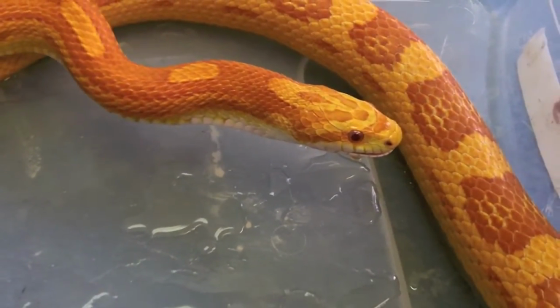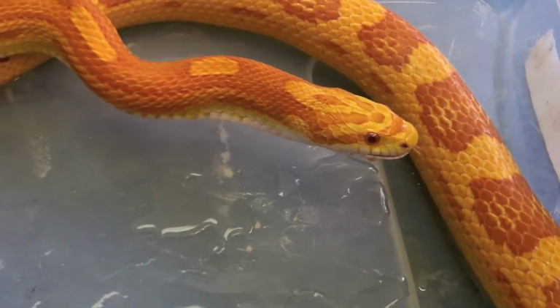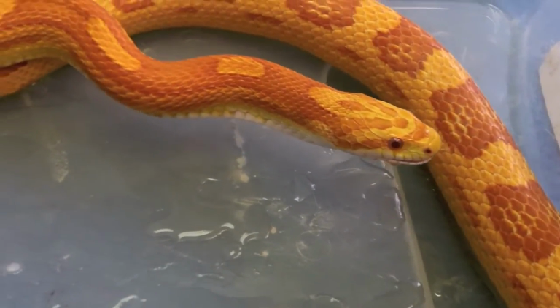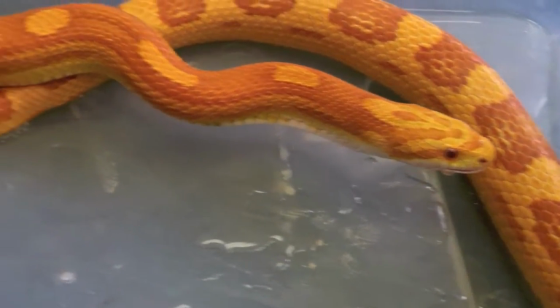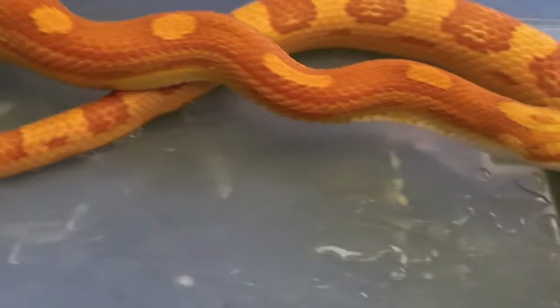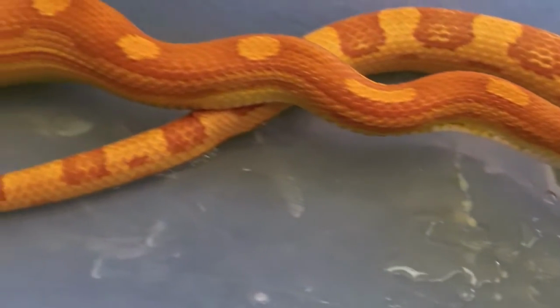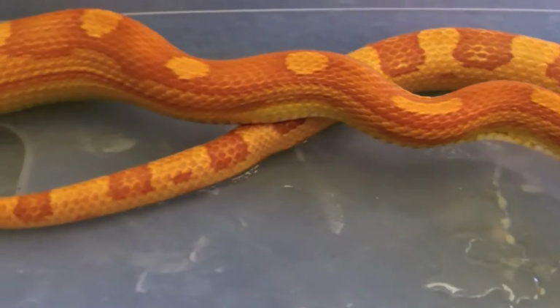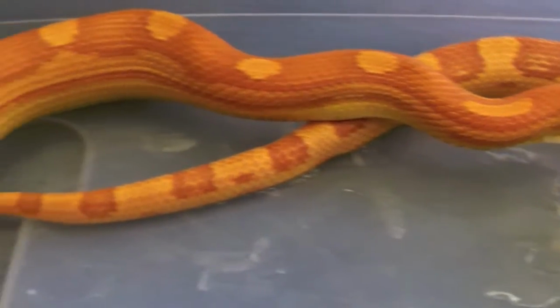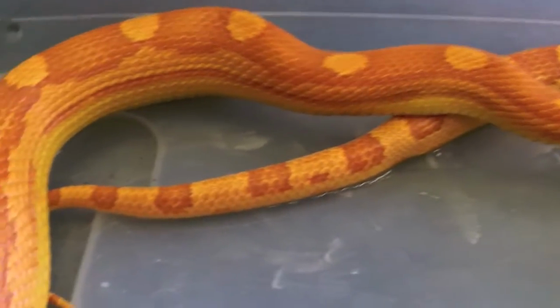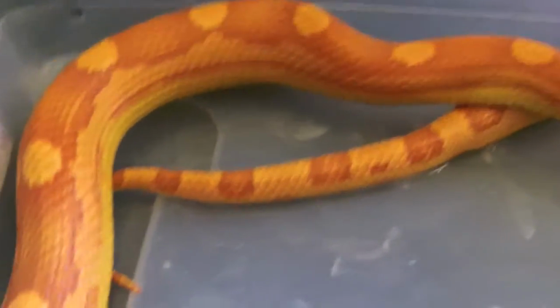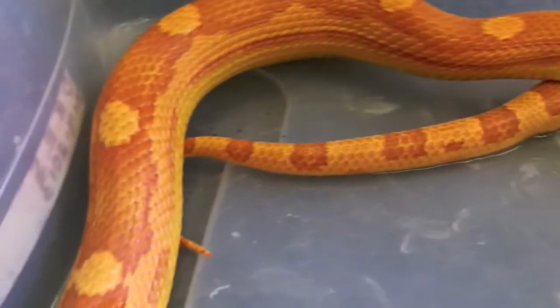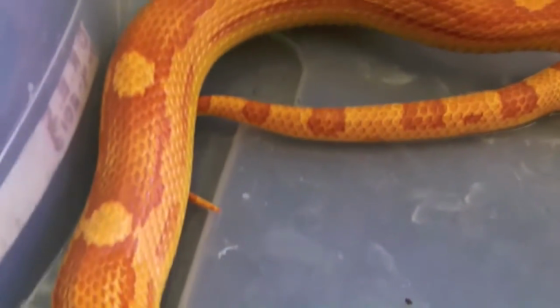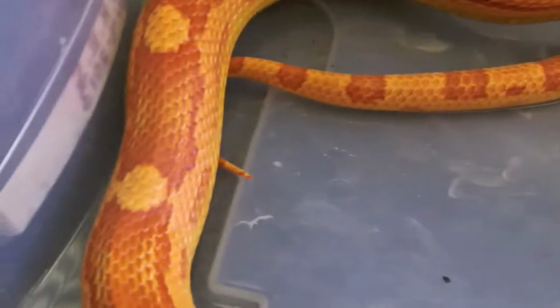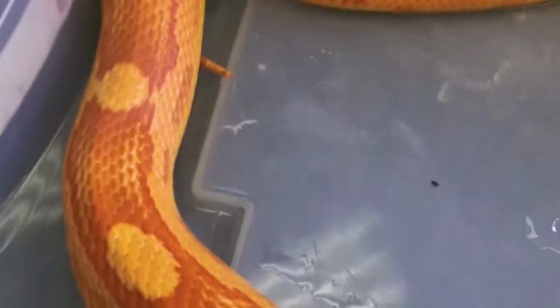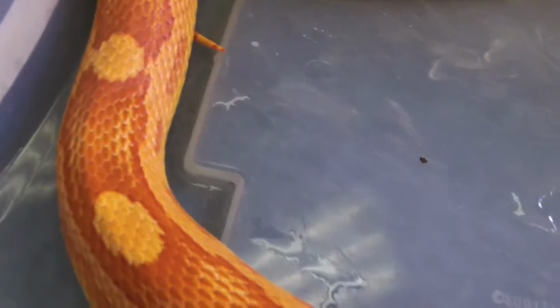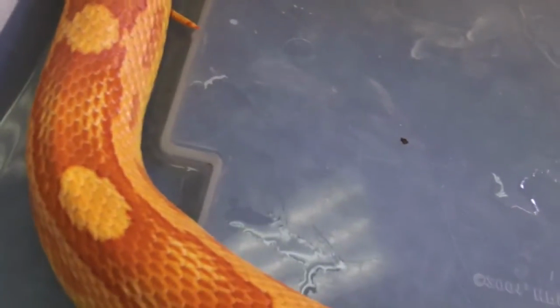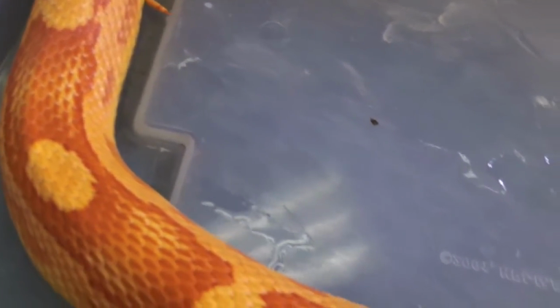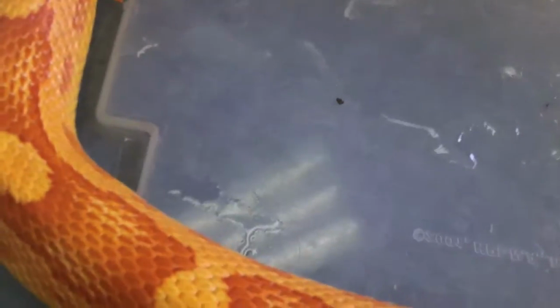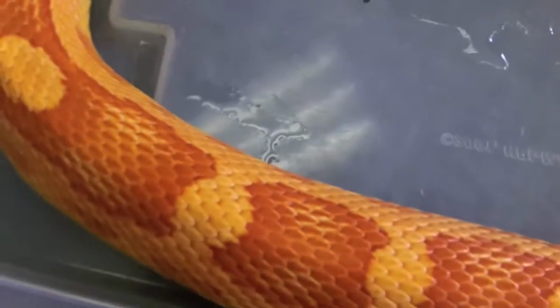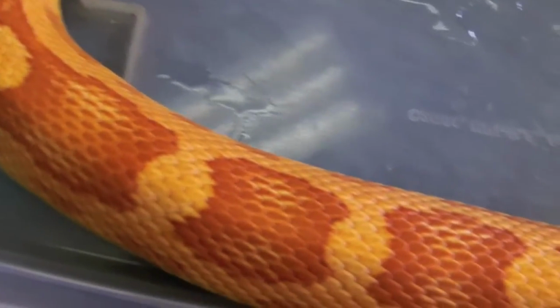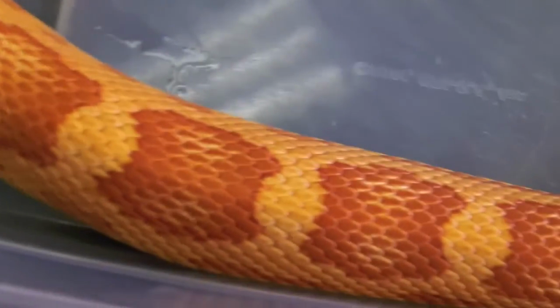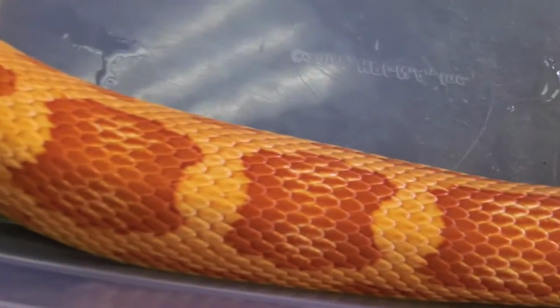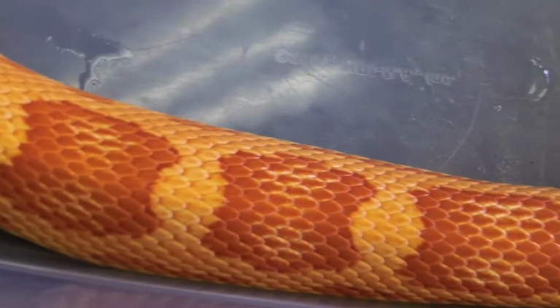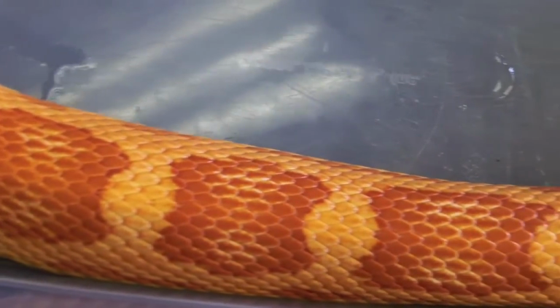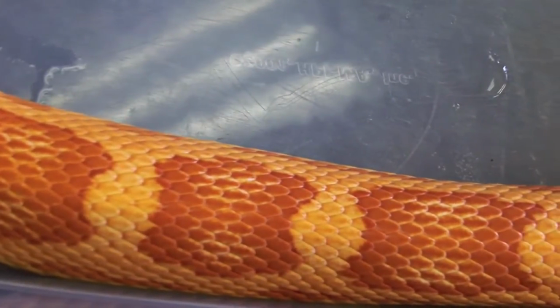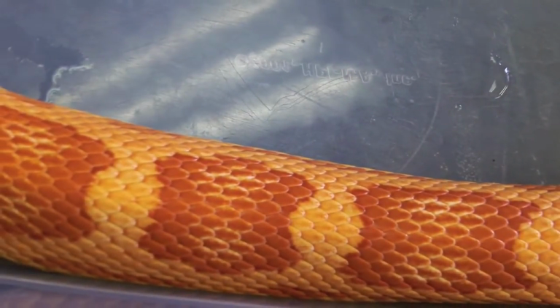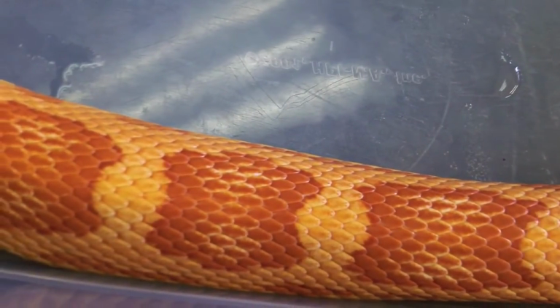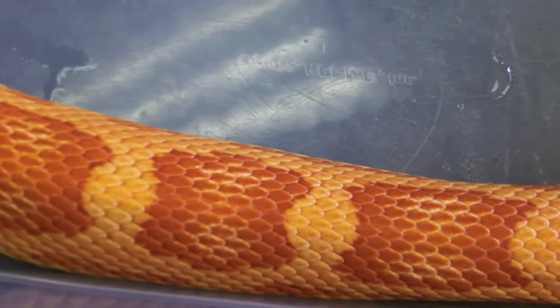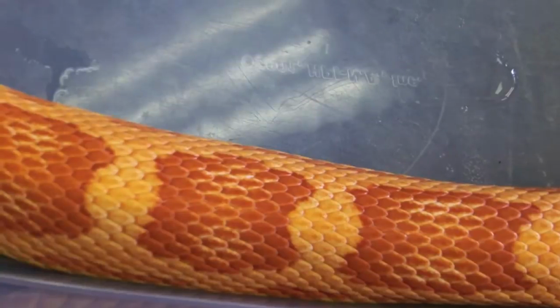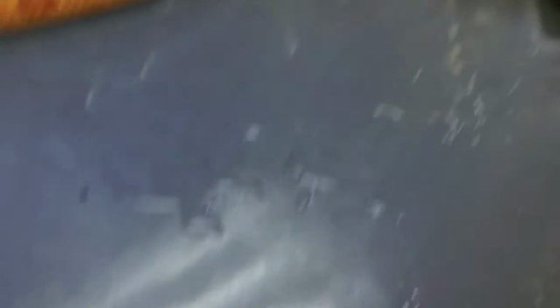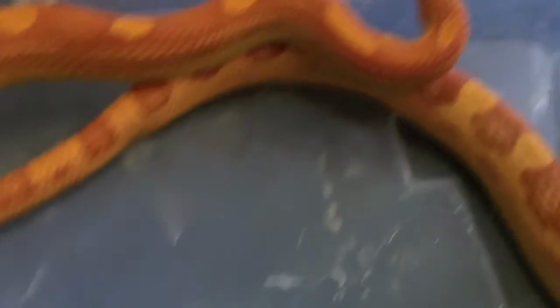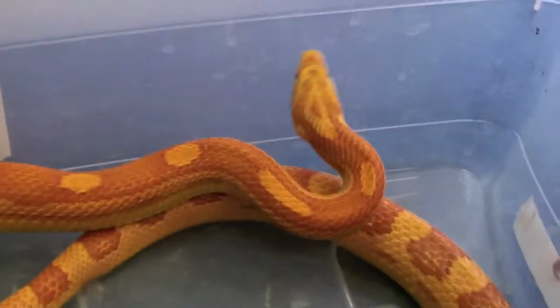I think he's actually looking for more food. We'll see. He swallowed that meadow vole down into his stomach. Look at that — he's got a little bit bigger around the midsection.